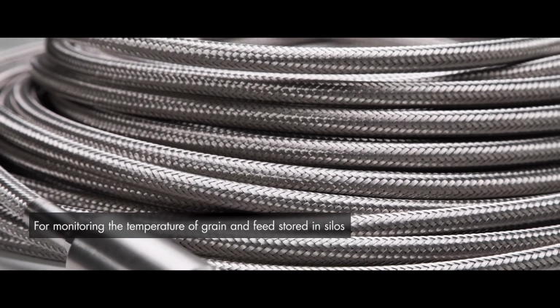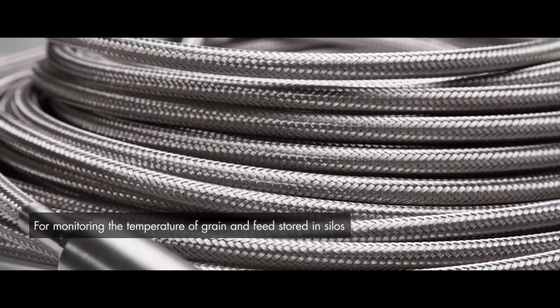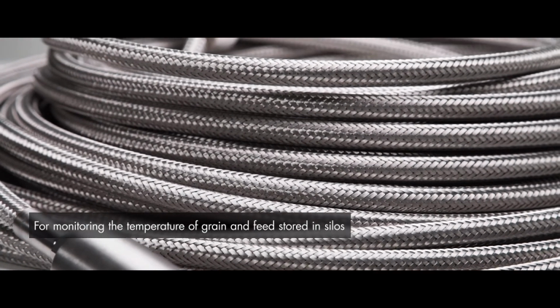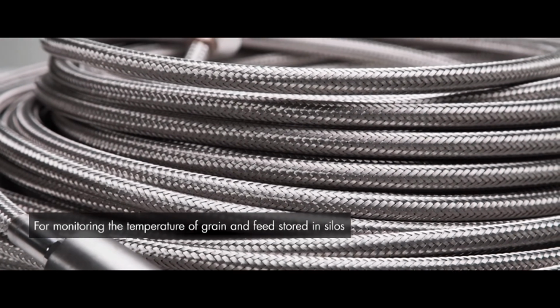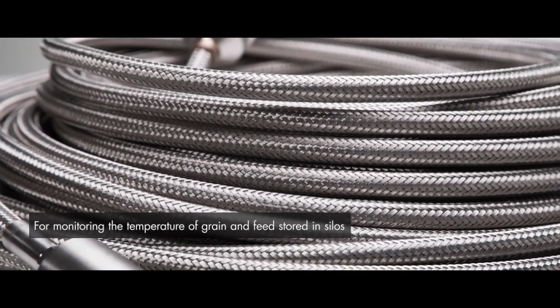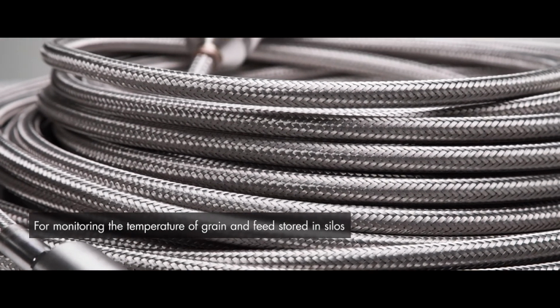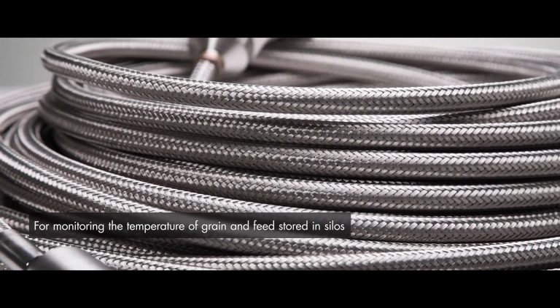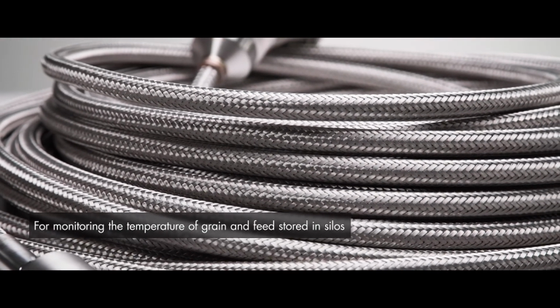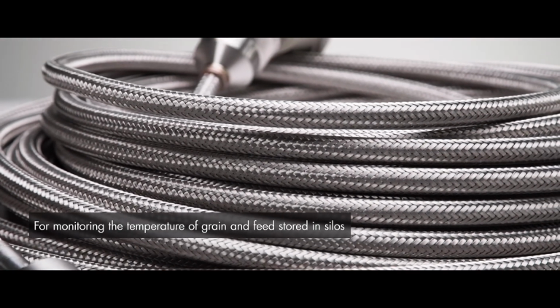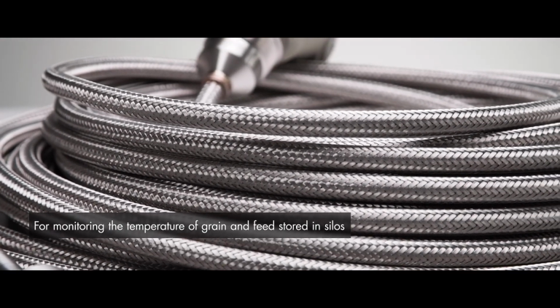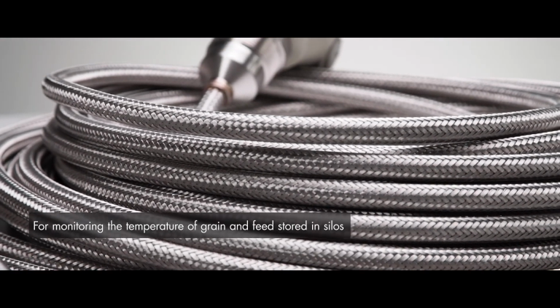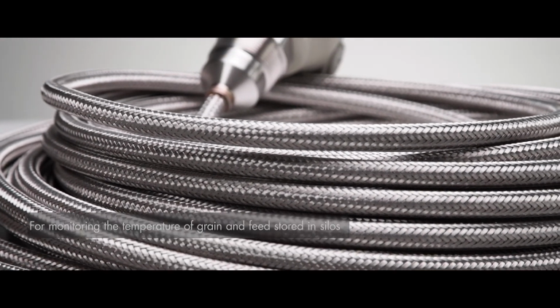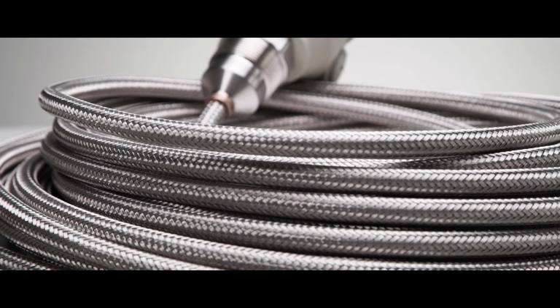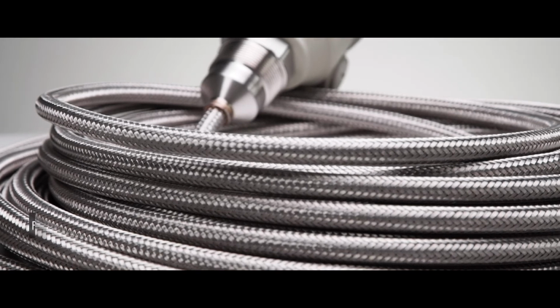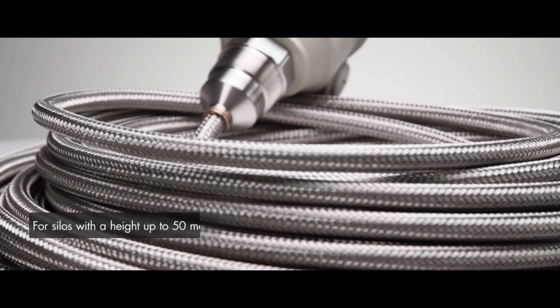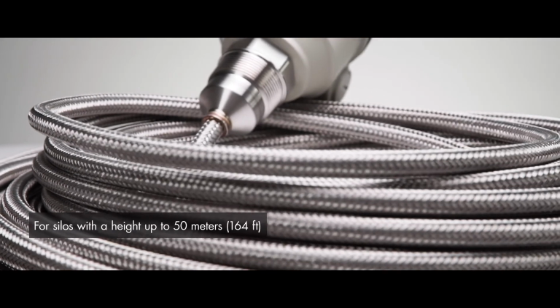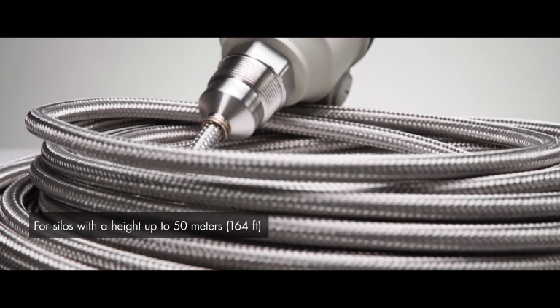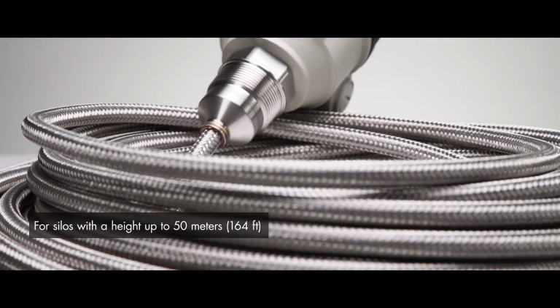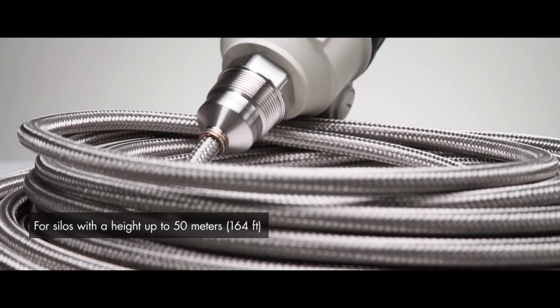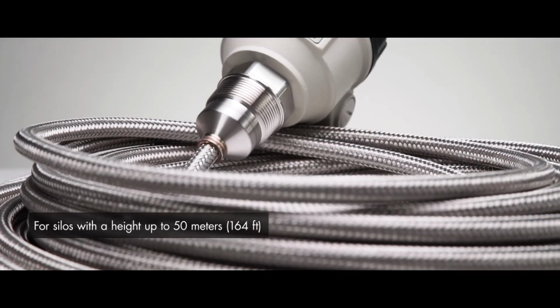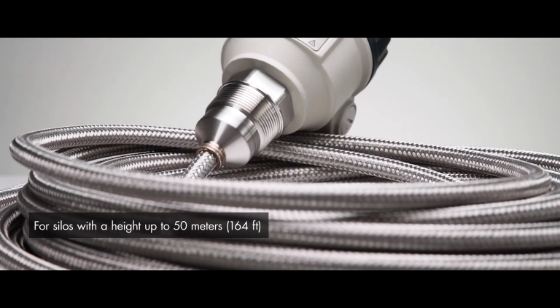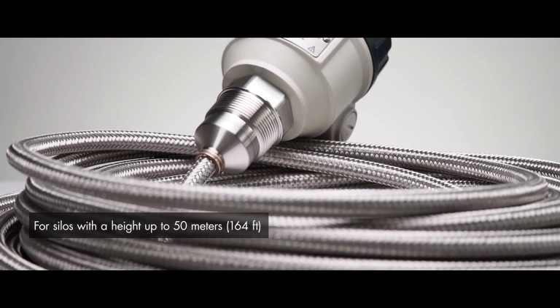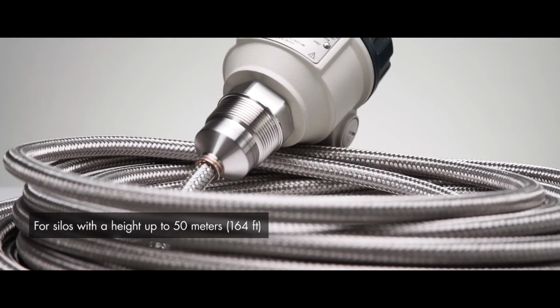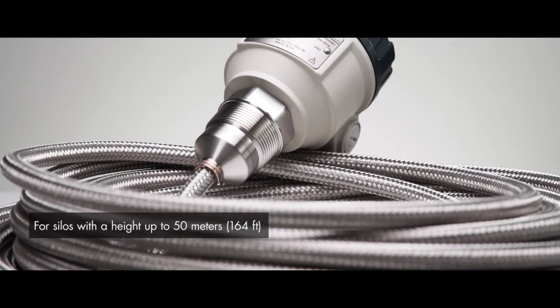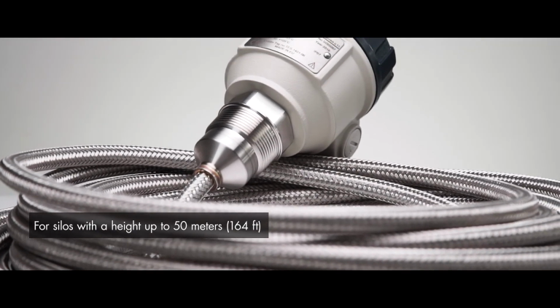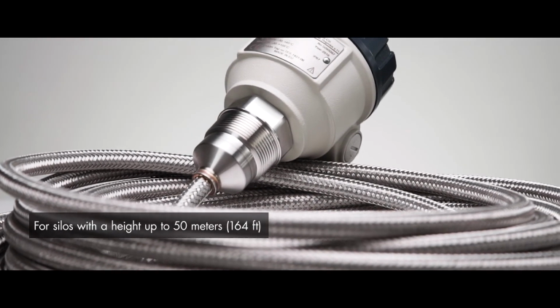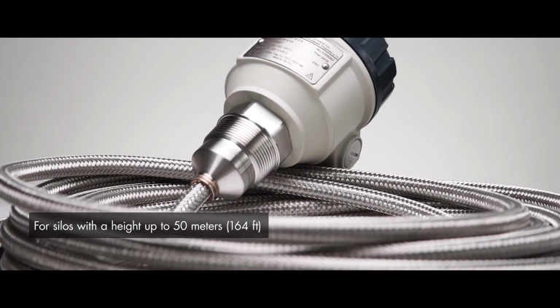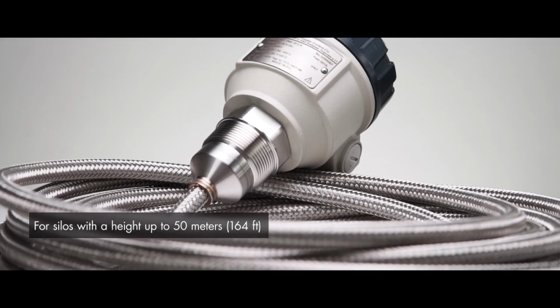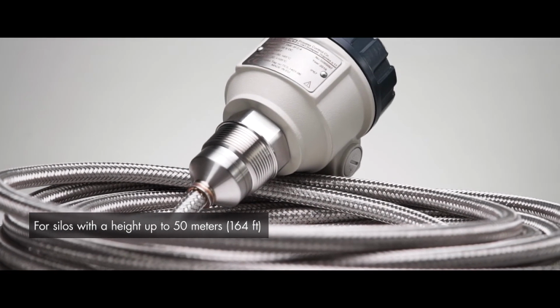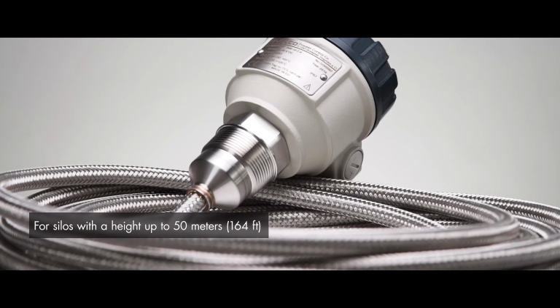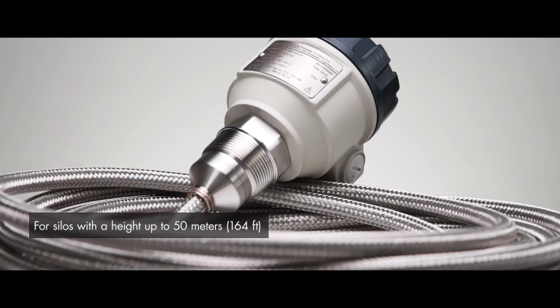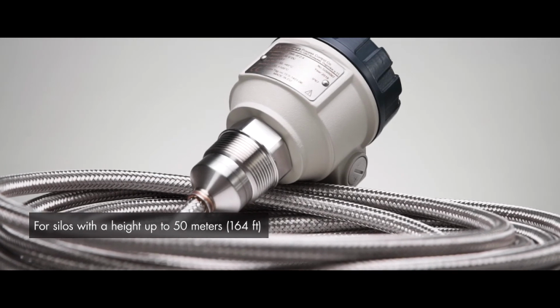Eventual temperature increases will alert the operator to perform an operation or recycling the medium. Thermopoint can measure temperature in silos with a height up to 50 meters.